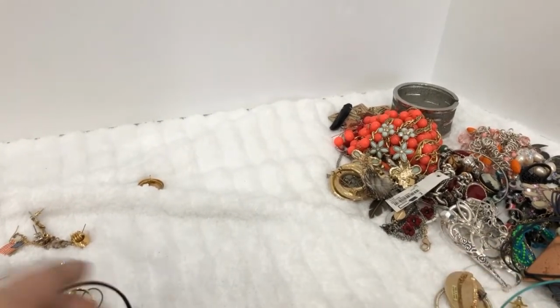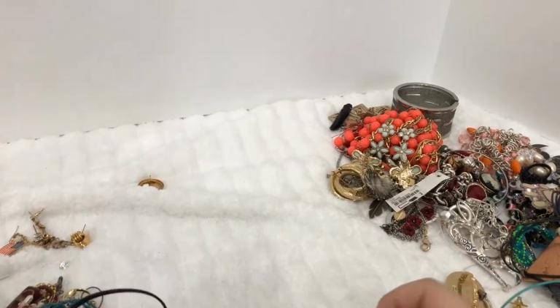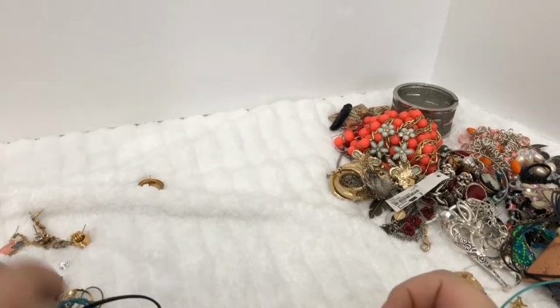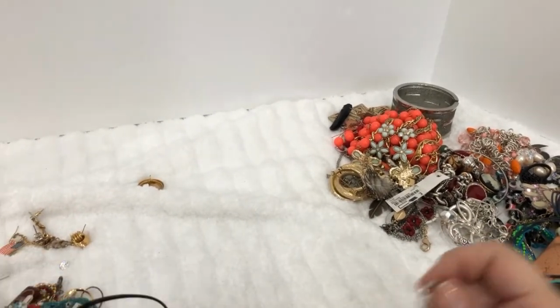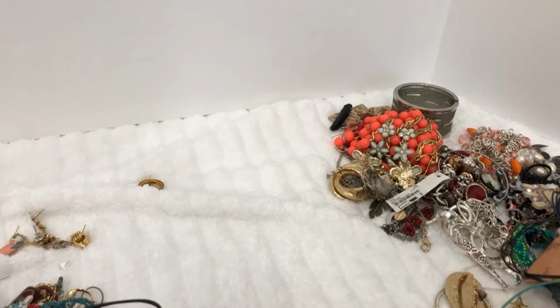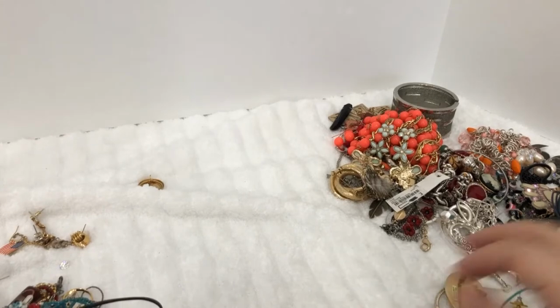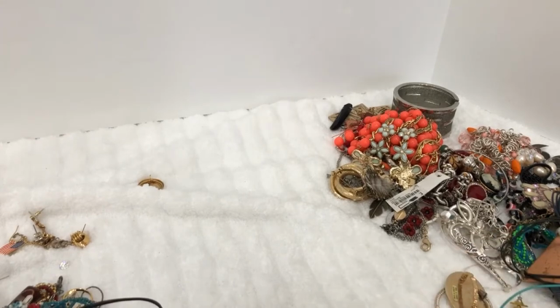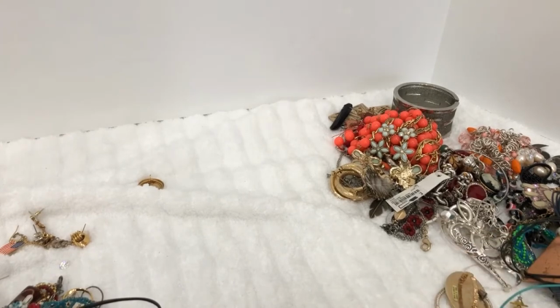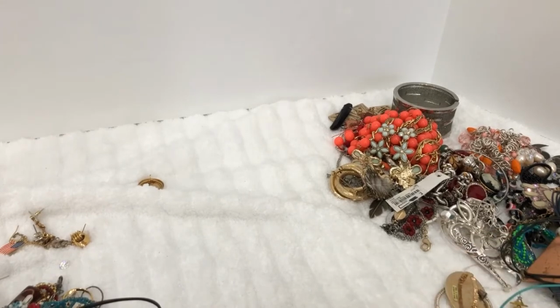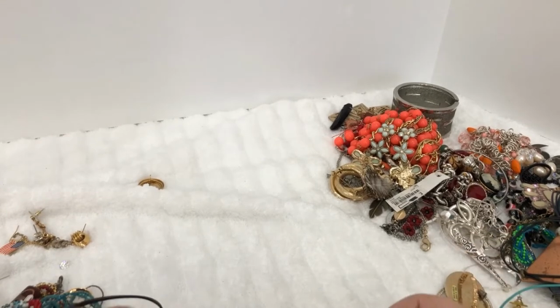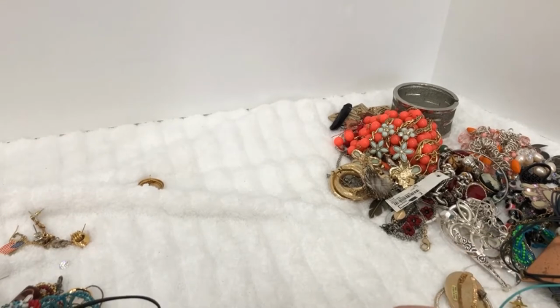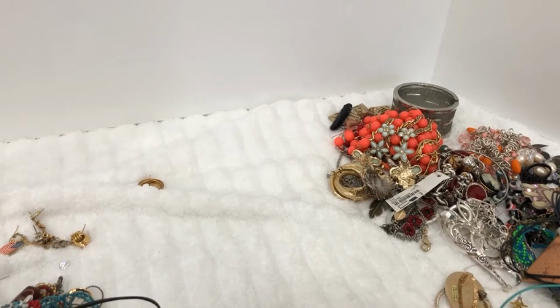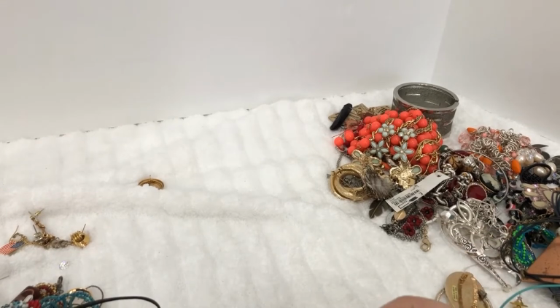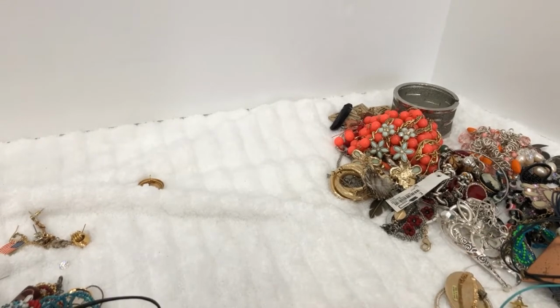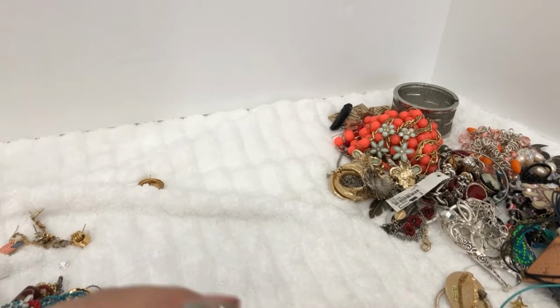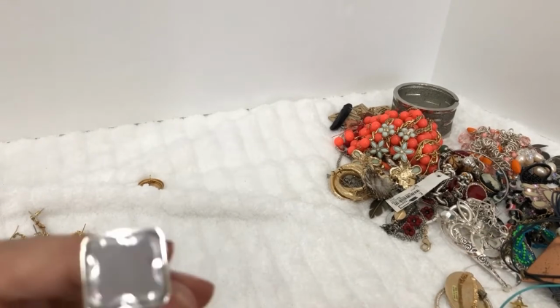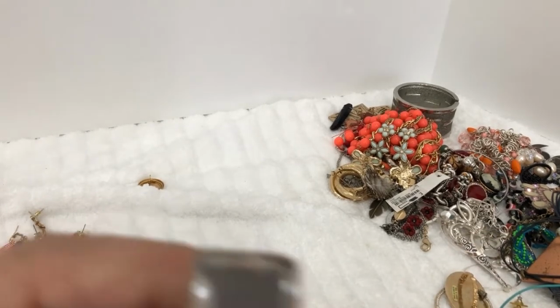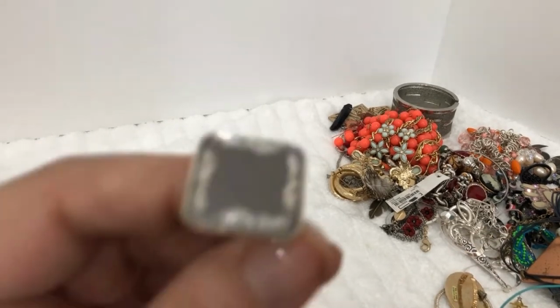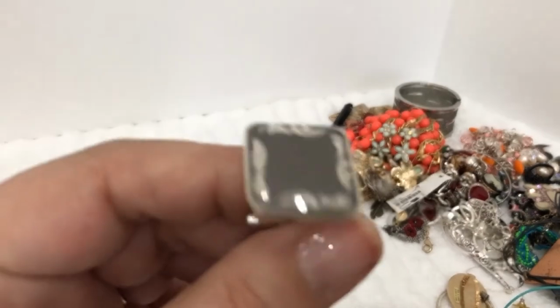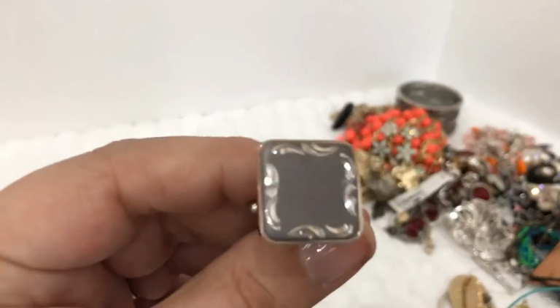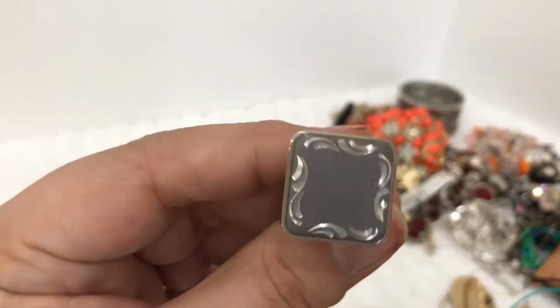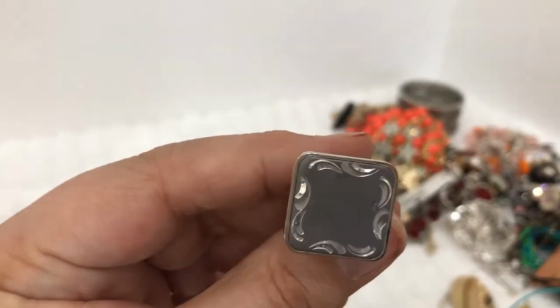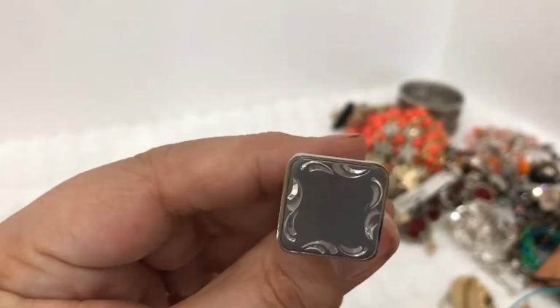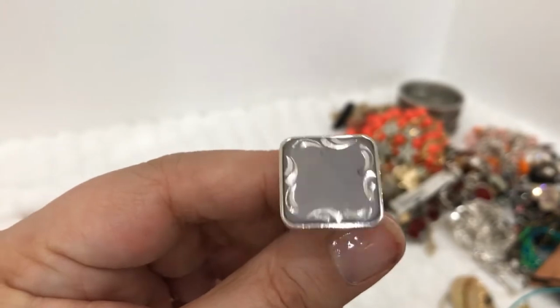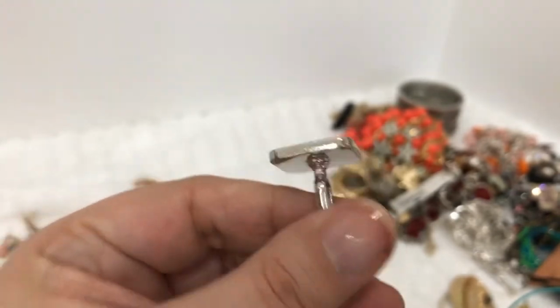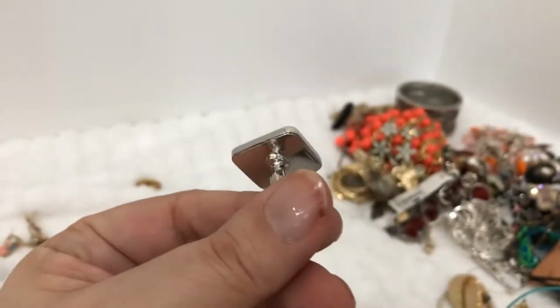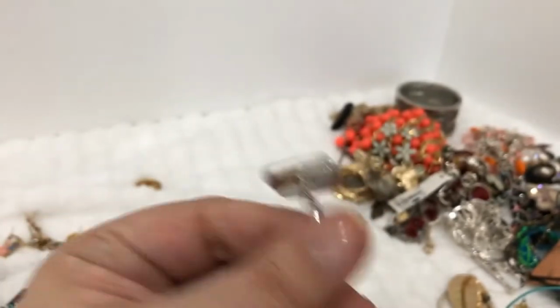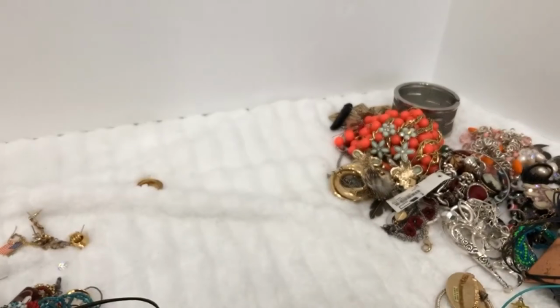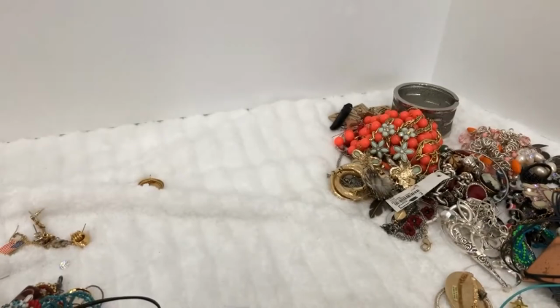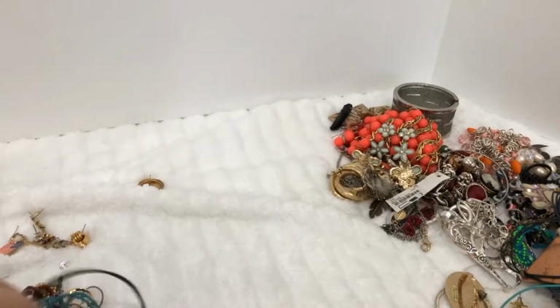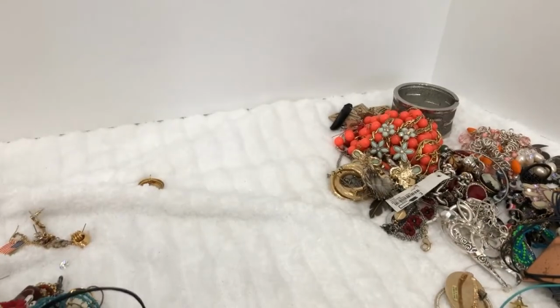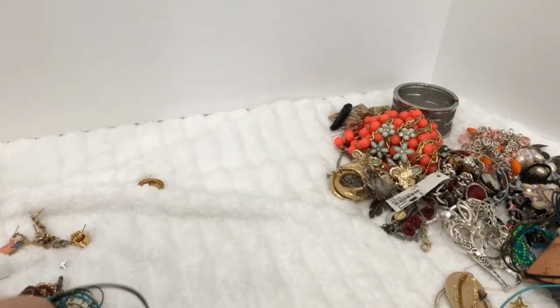When I was in Girl Scouts we got a badge for selling a lot of Girl Scout cookies — I don't know what they do now. Here's another cufflink.